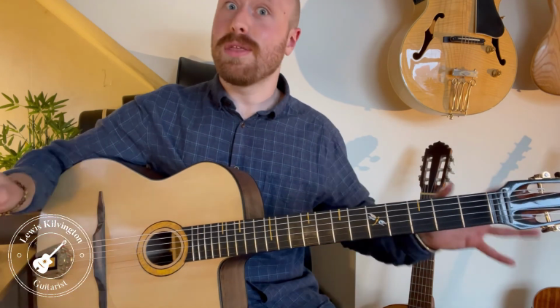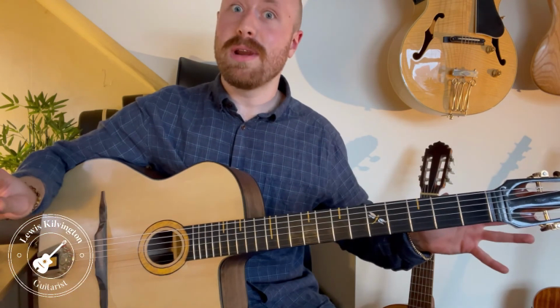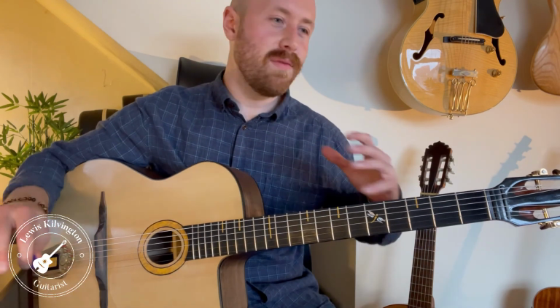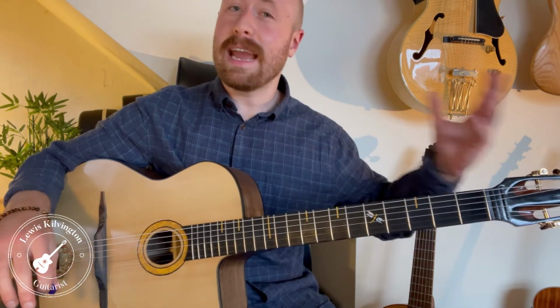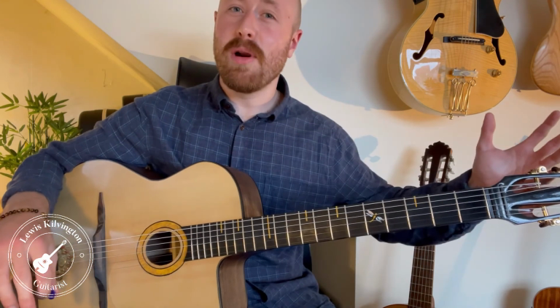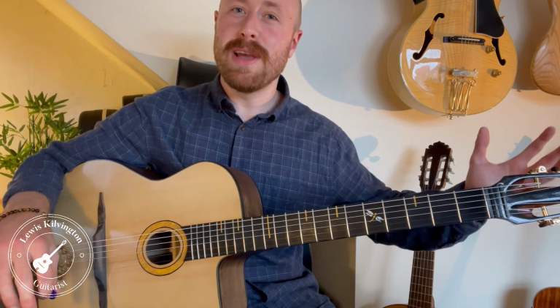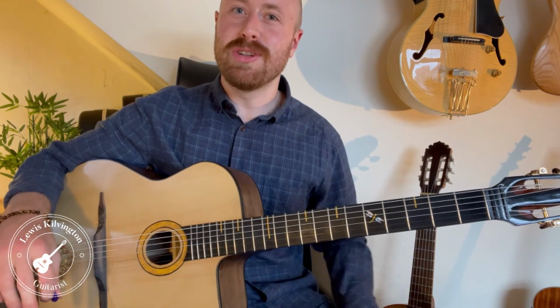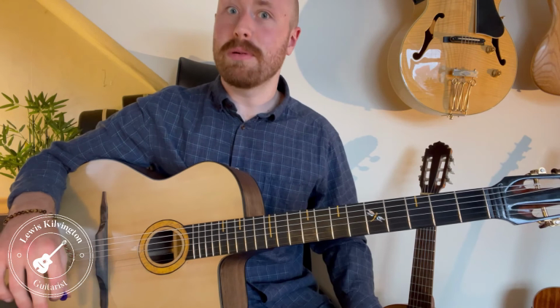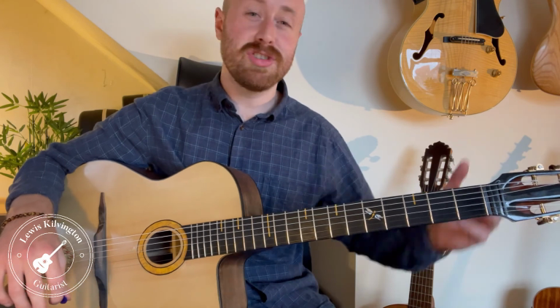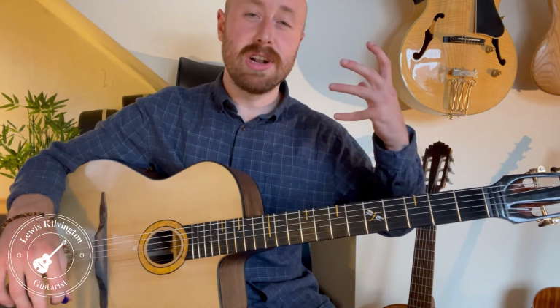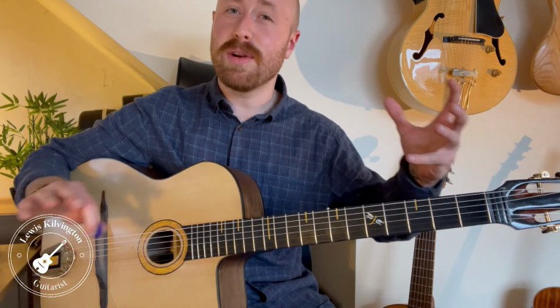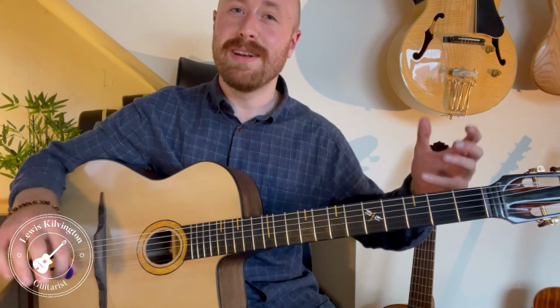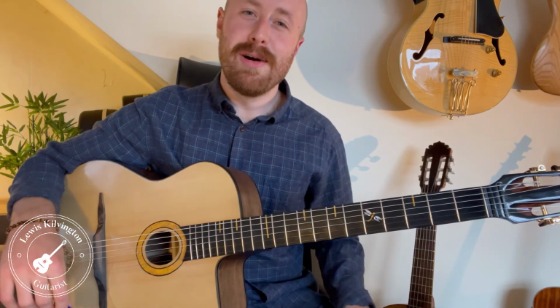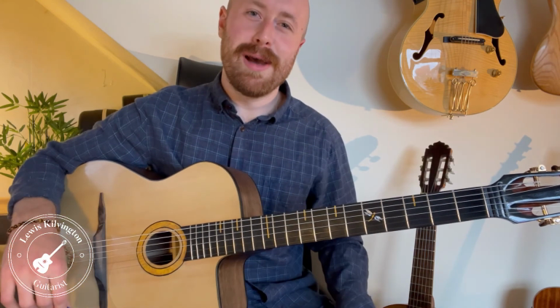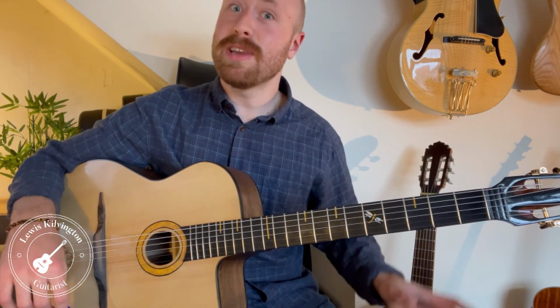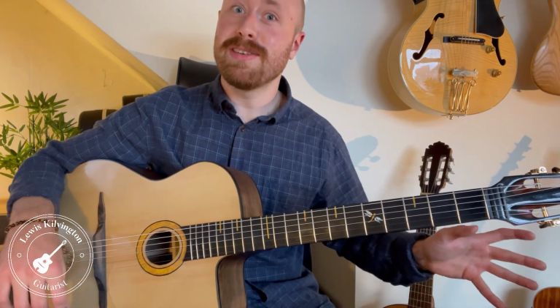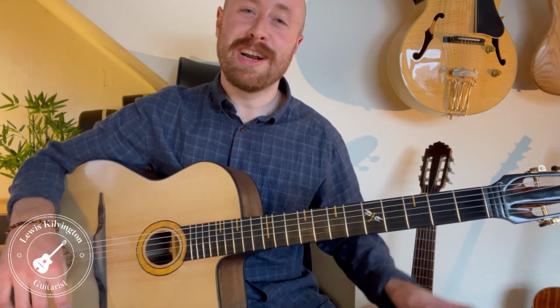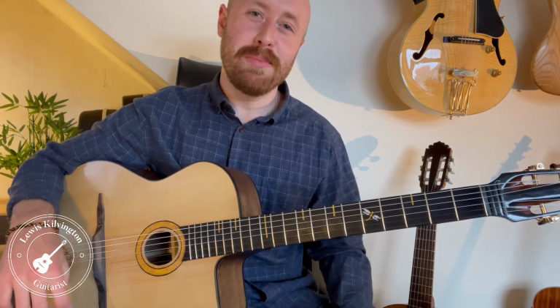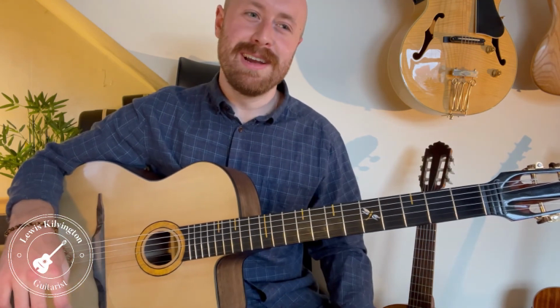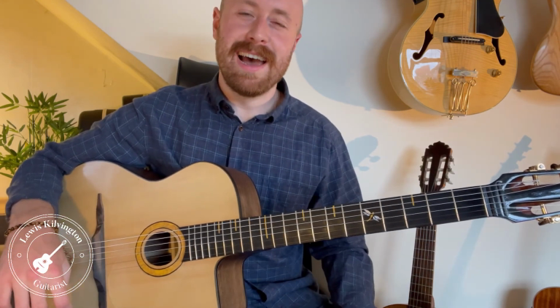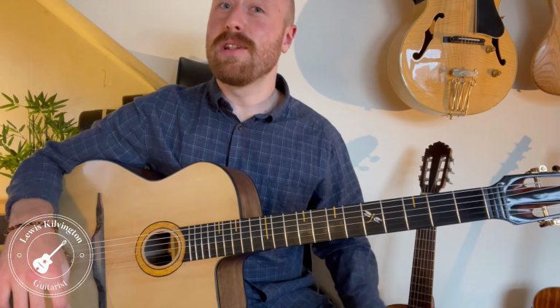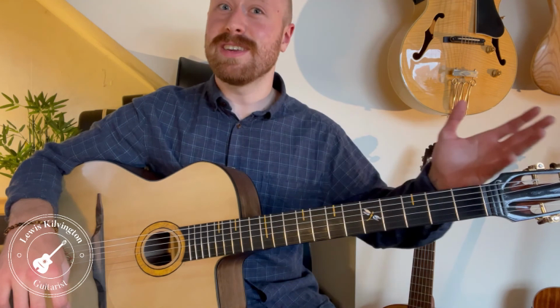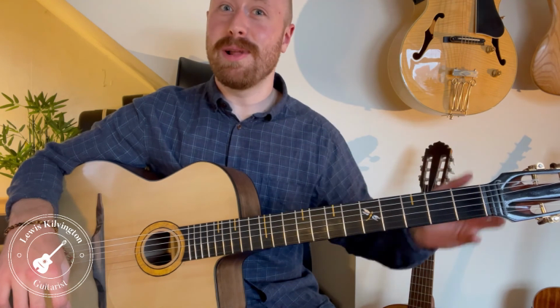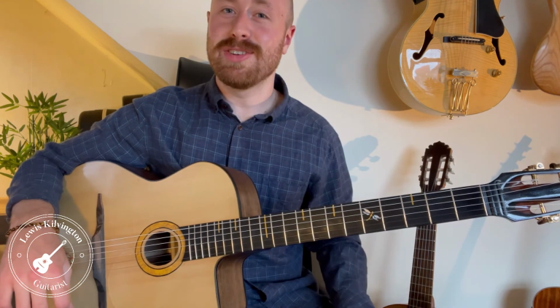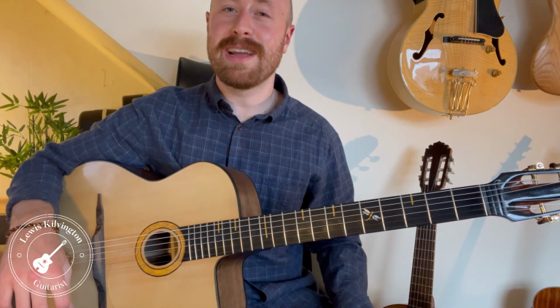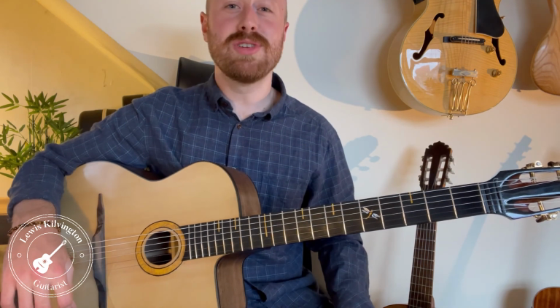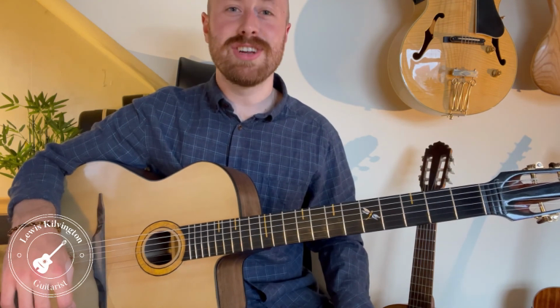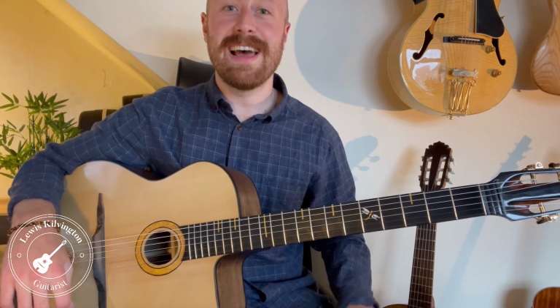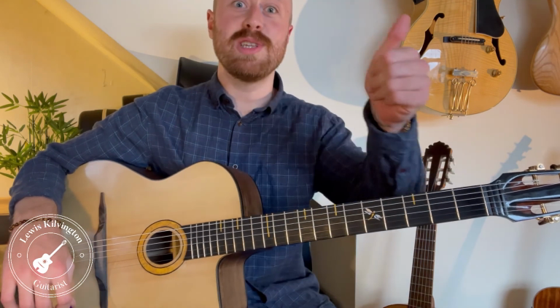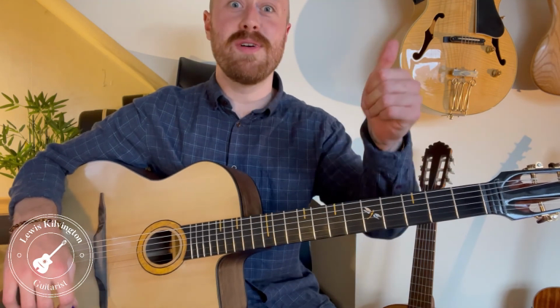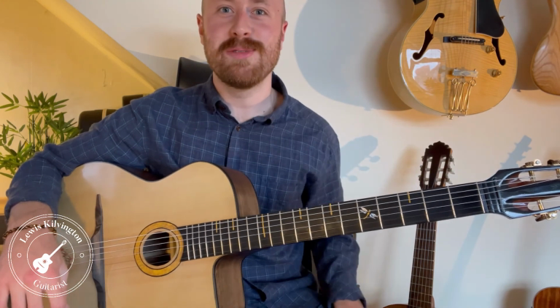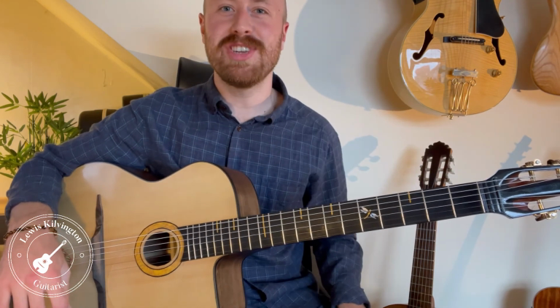If you'd like the theory or any more information, please leave a comment or send me a message and I can help out. I'd love to see you play it, so keep in touch and I'll speak to you all very soon. Cheers.